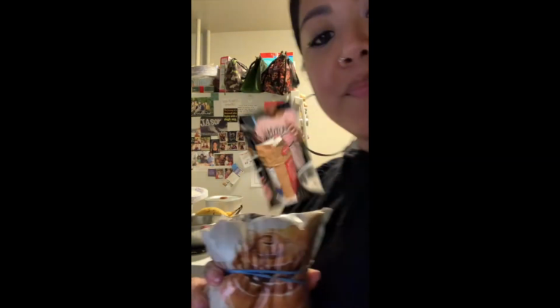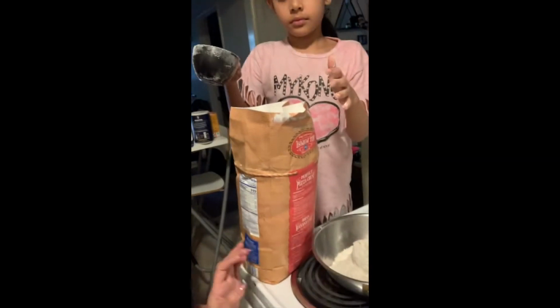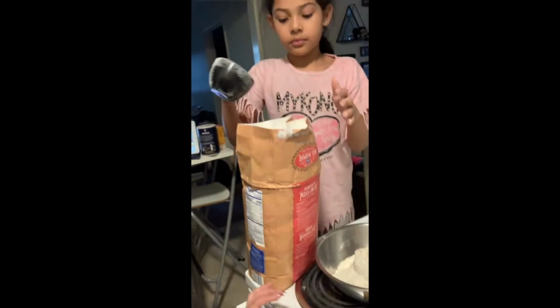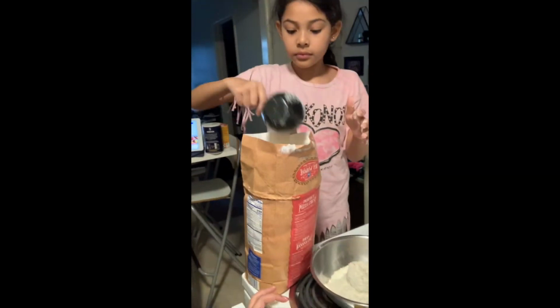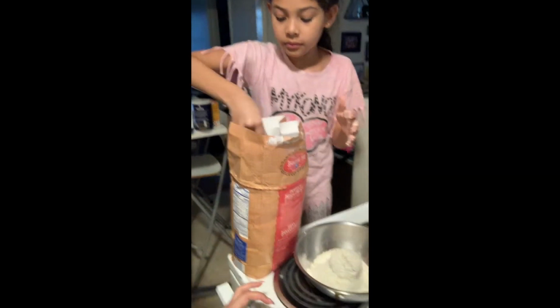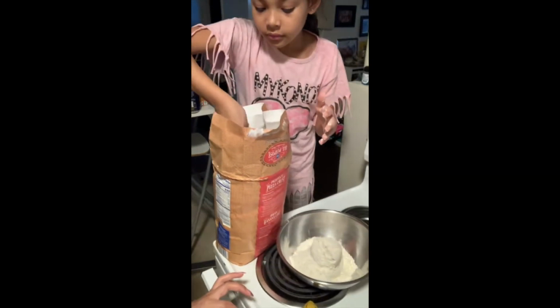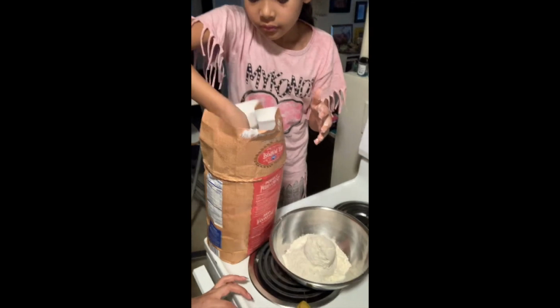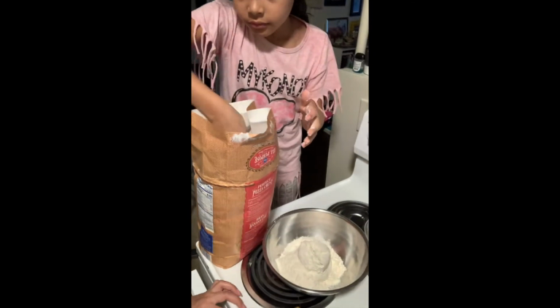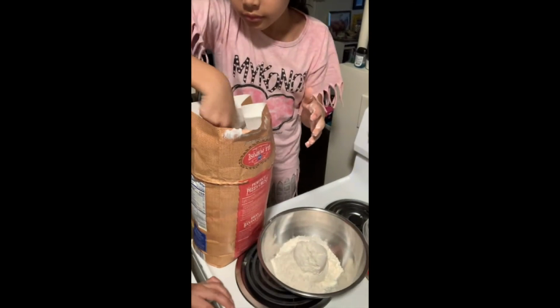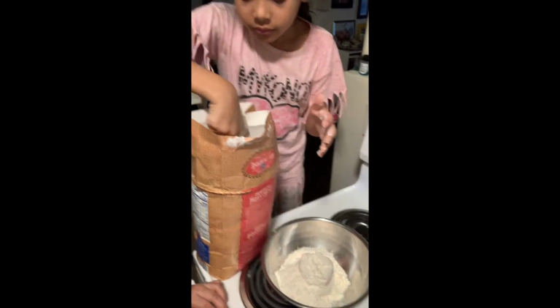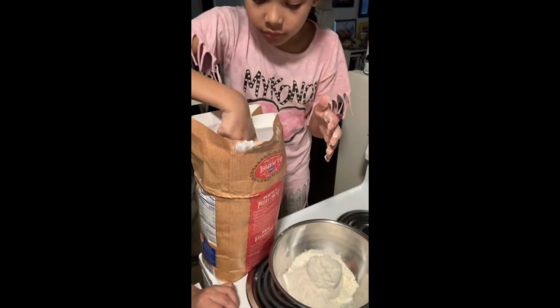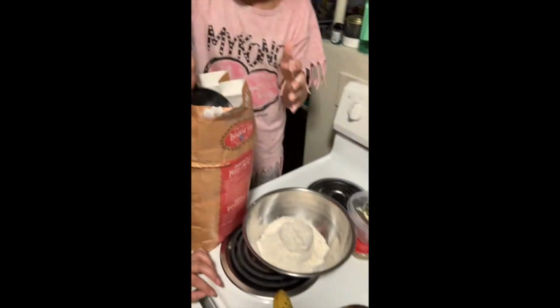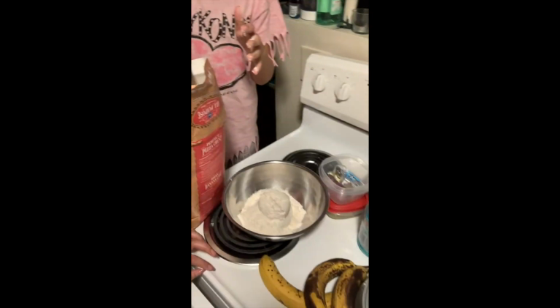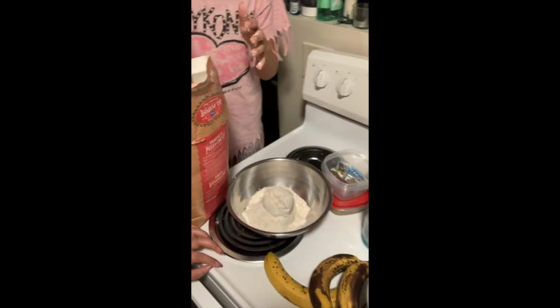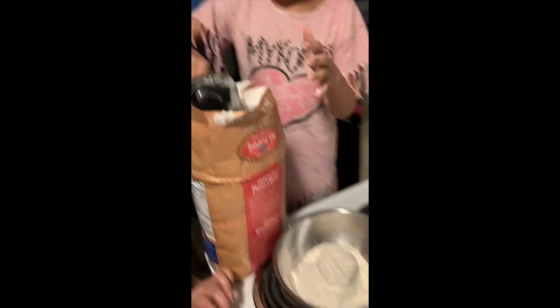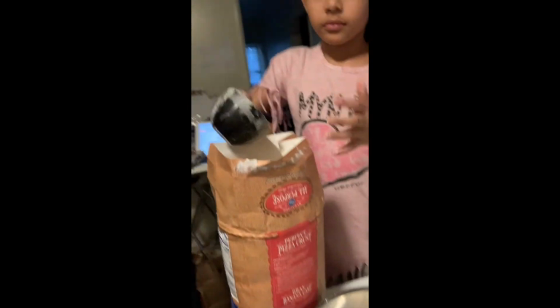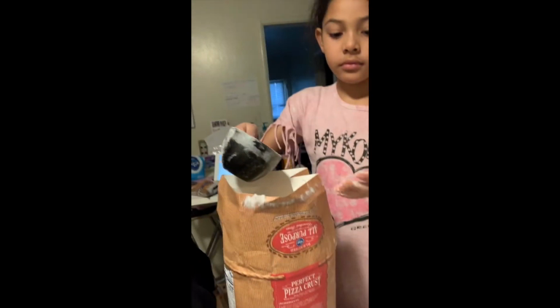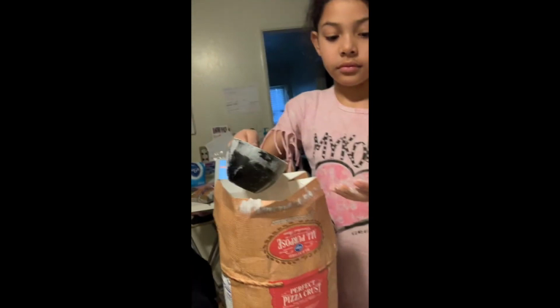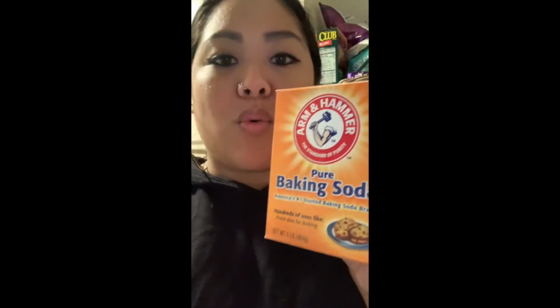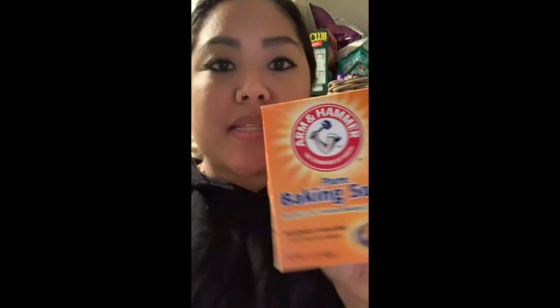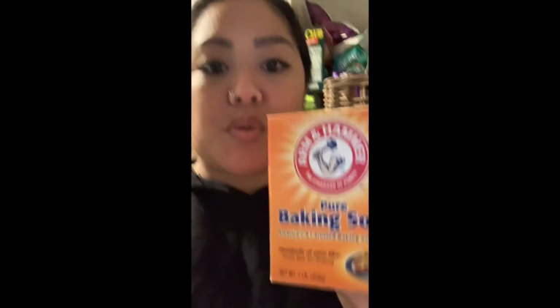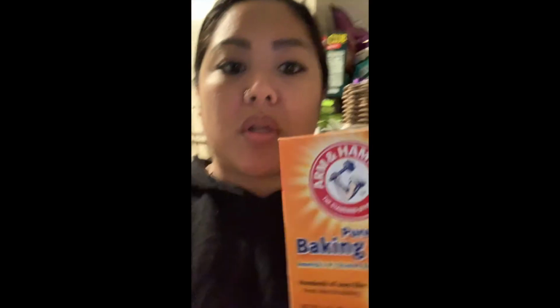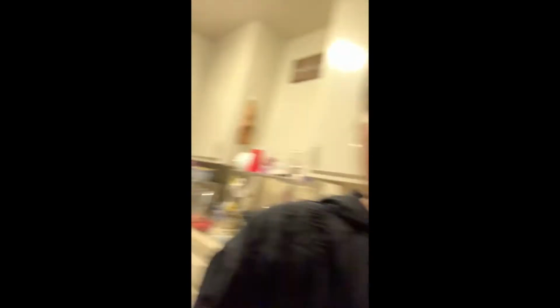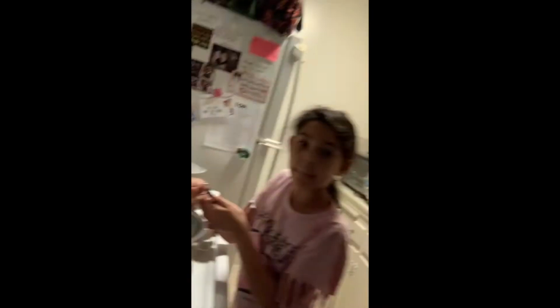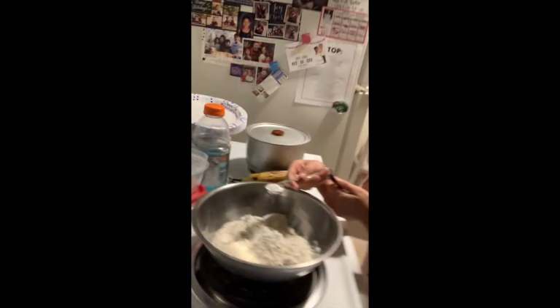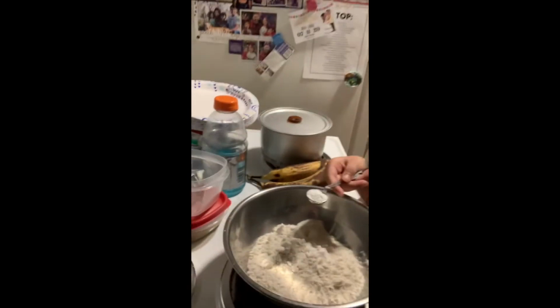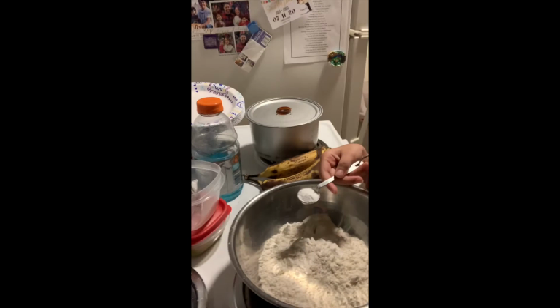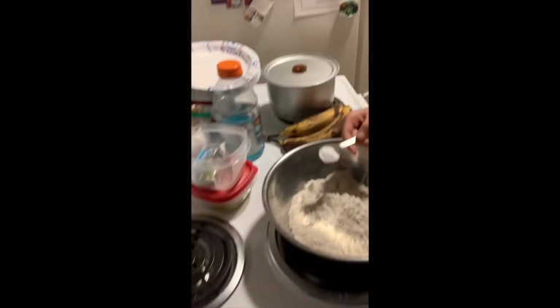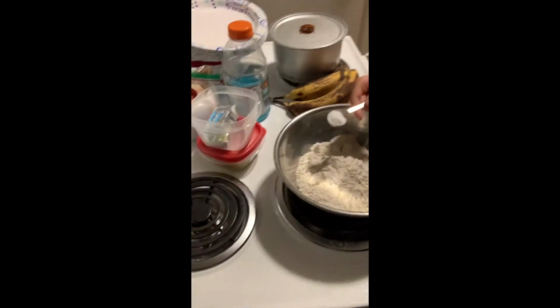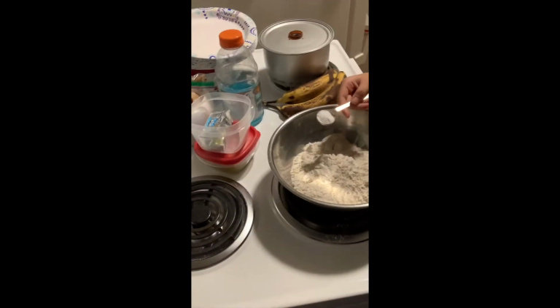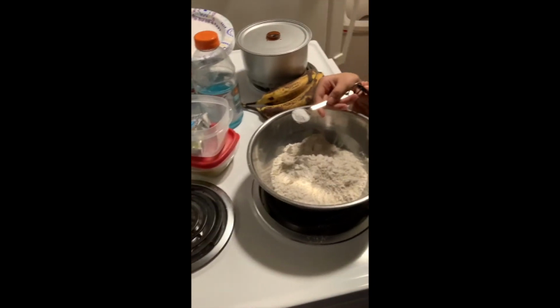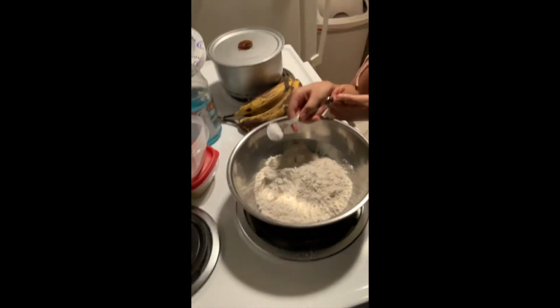We're adding two cups of flour to our bowl. Lily already has added the one teaspoon of baking soda with the dry ingredients.